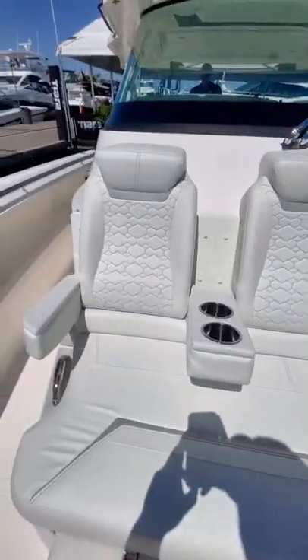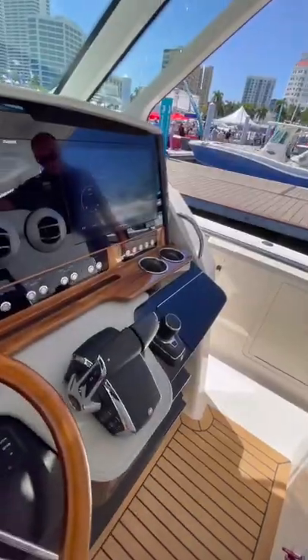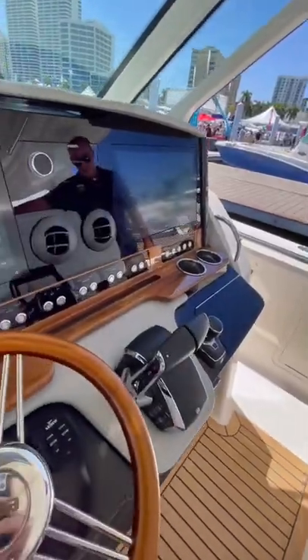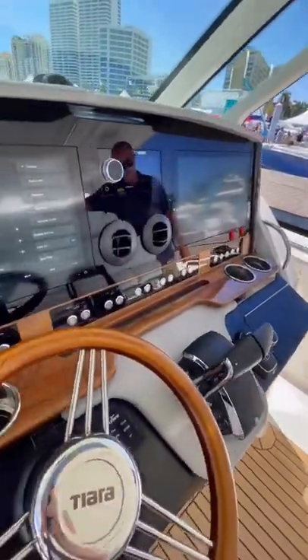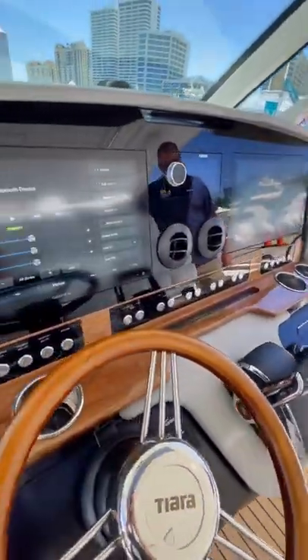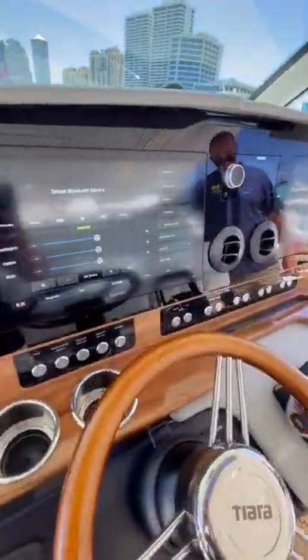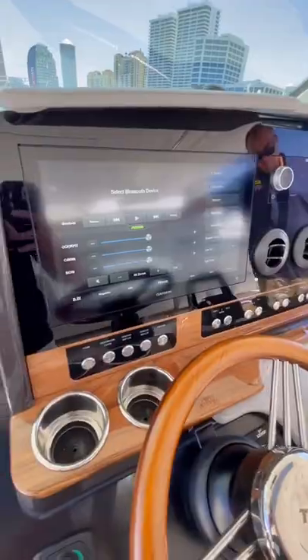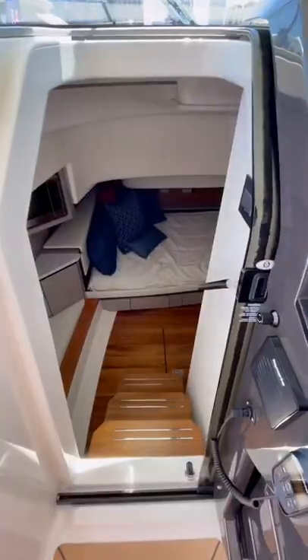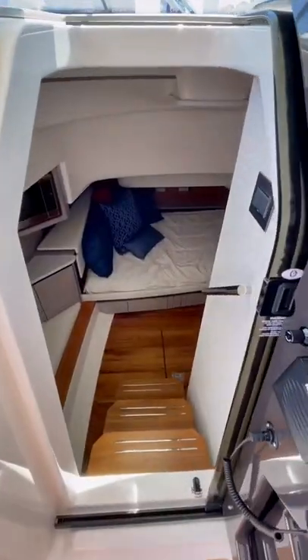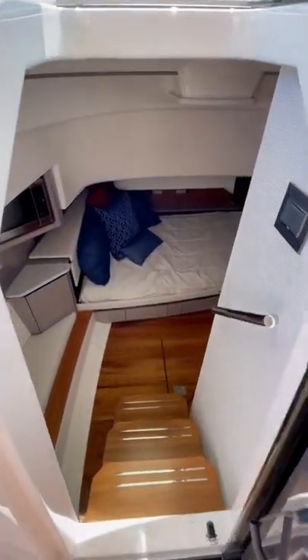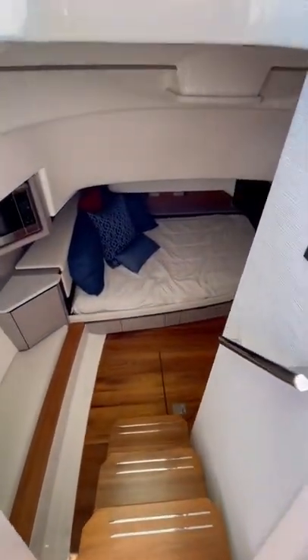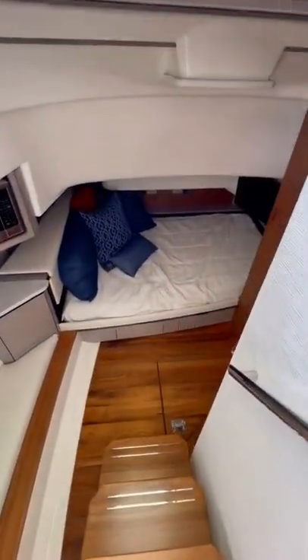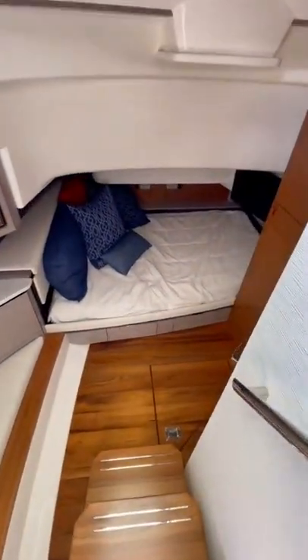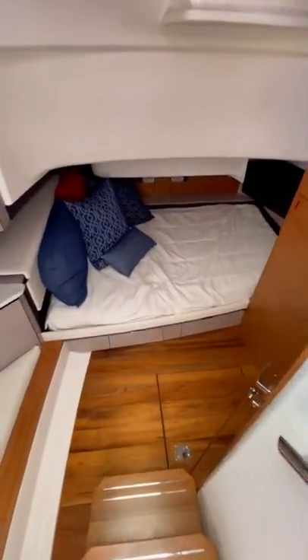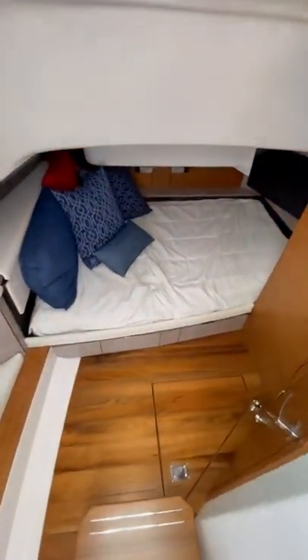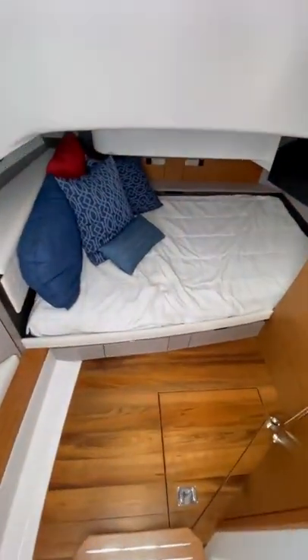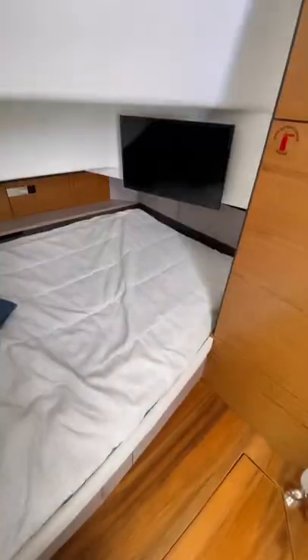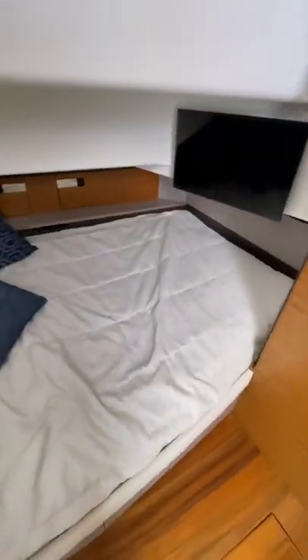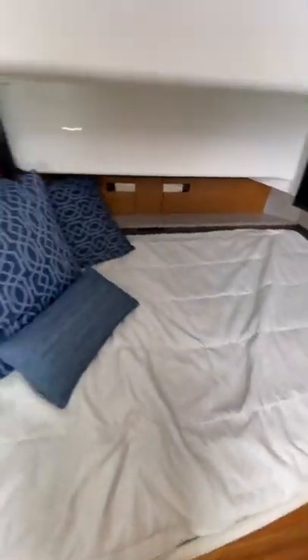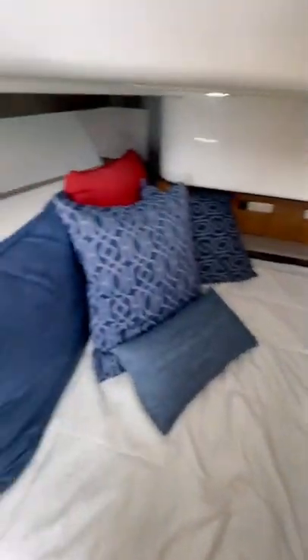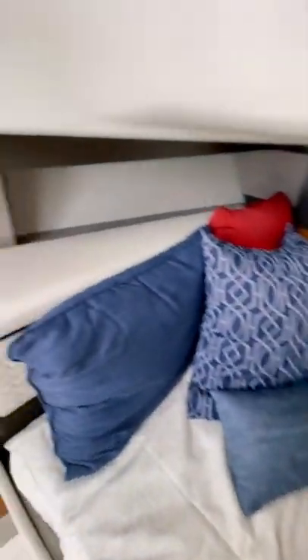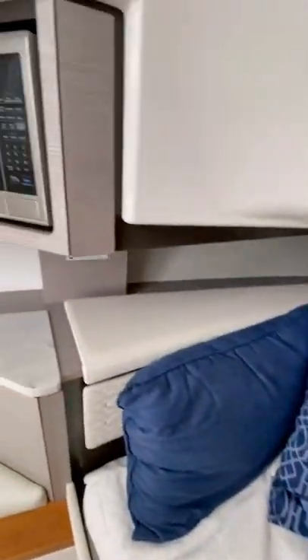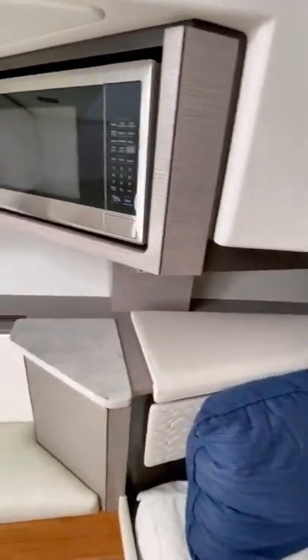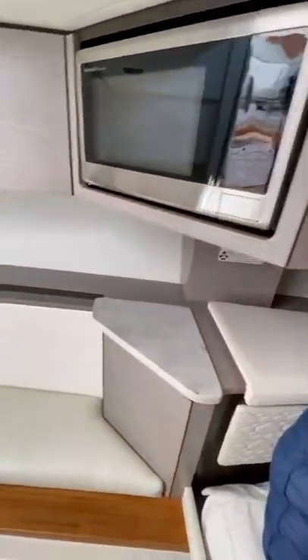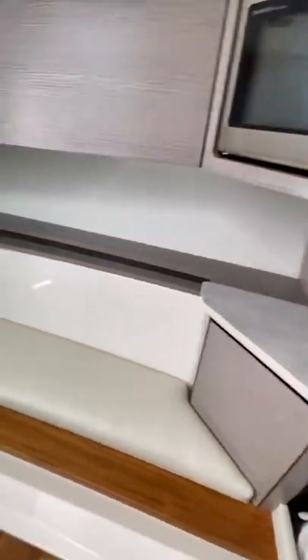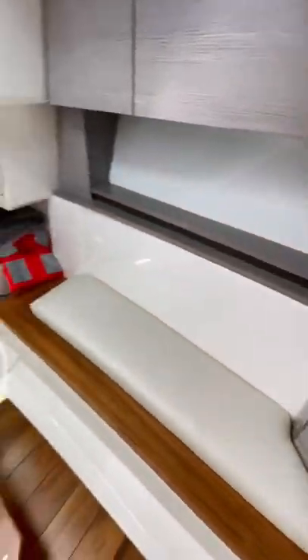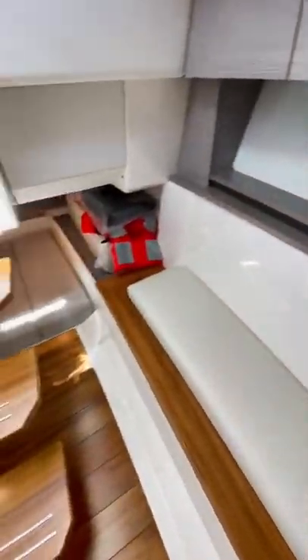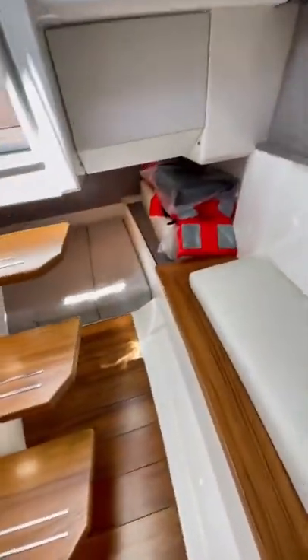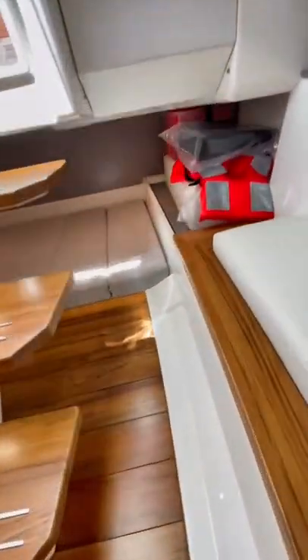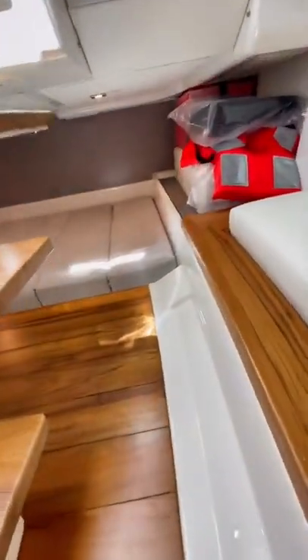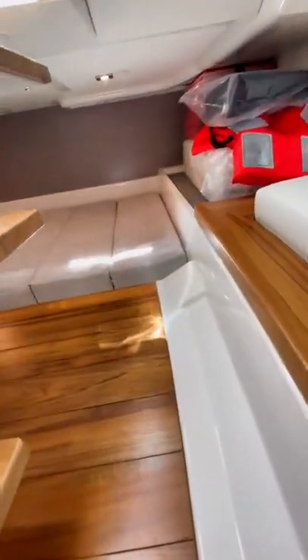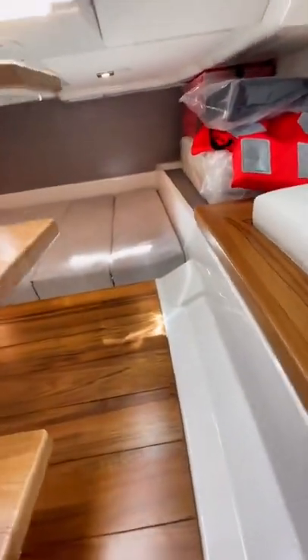This was my first time ever checking out a Tiara and I was definitely impressed by the fit and finish on the dashboard. There's also a decent sized cabin — down here you'll find two separate berths as well as a bench seating area, a microwave, and a head.